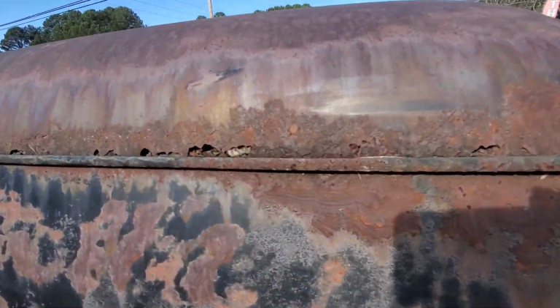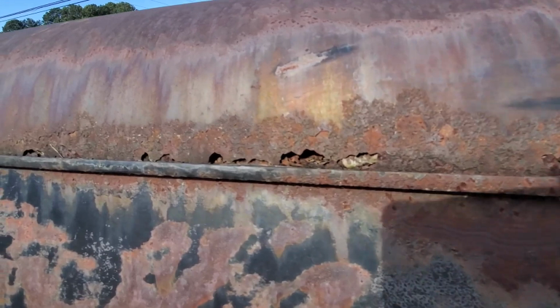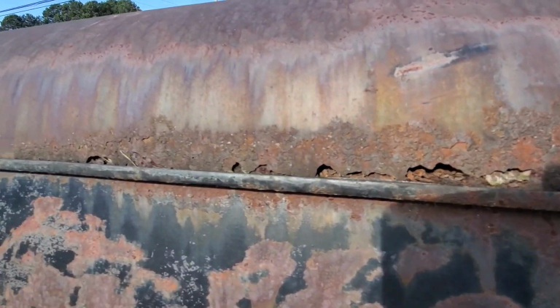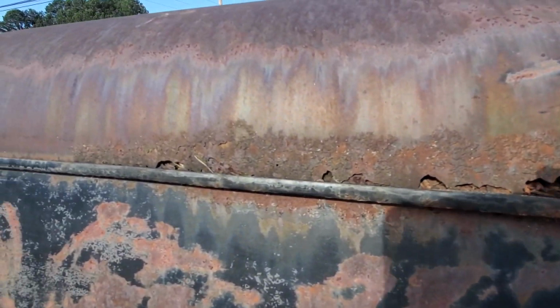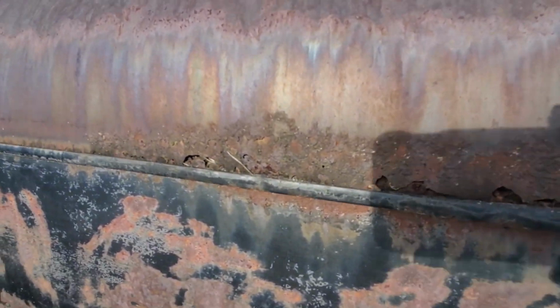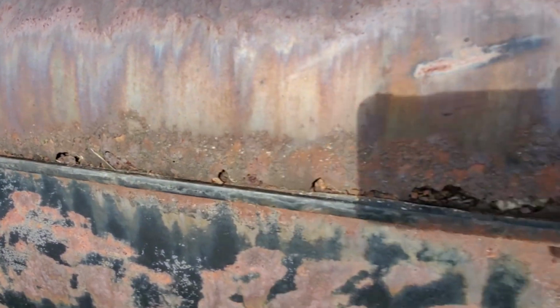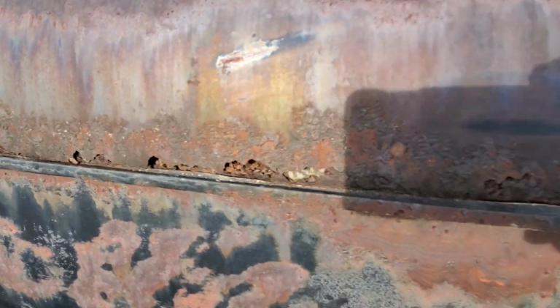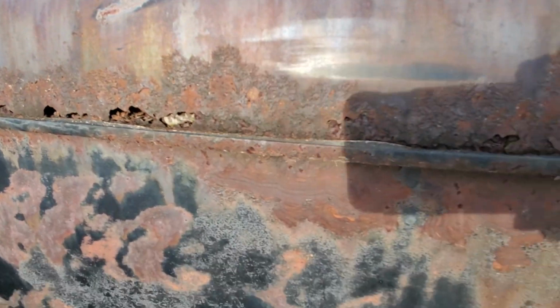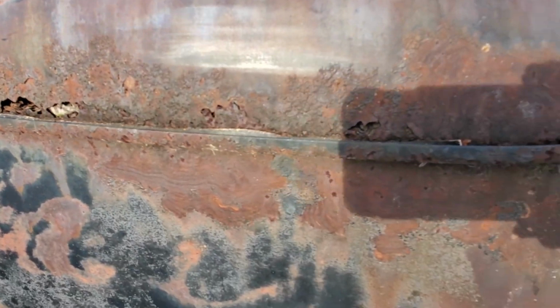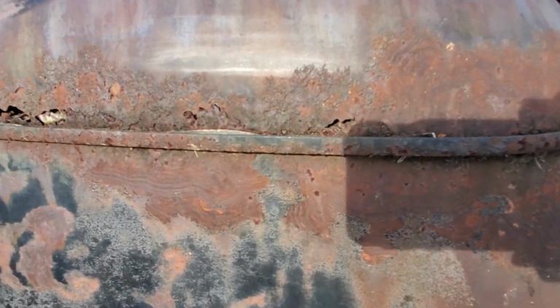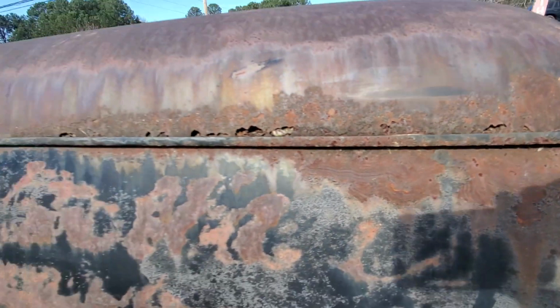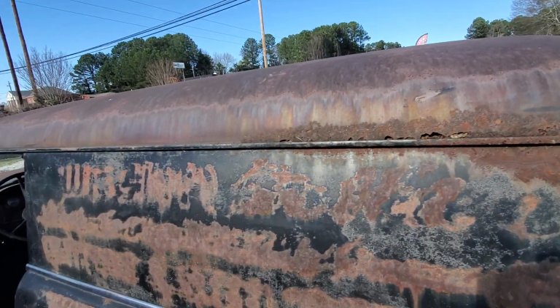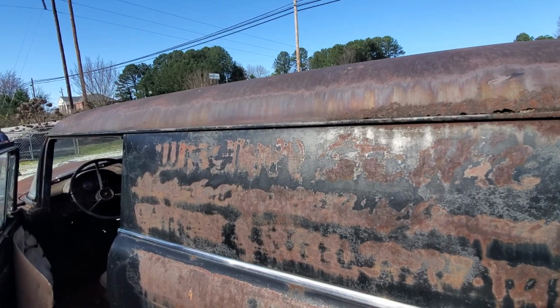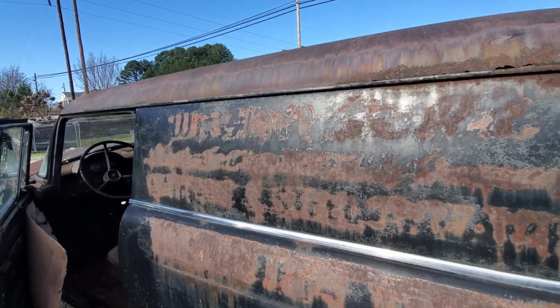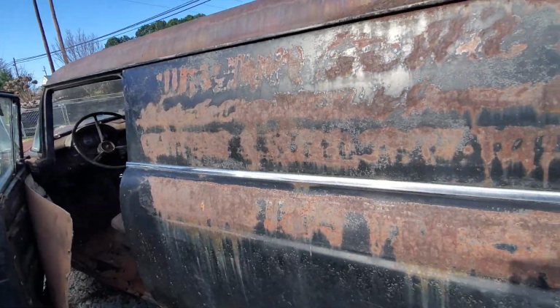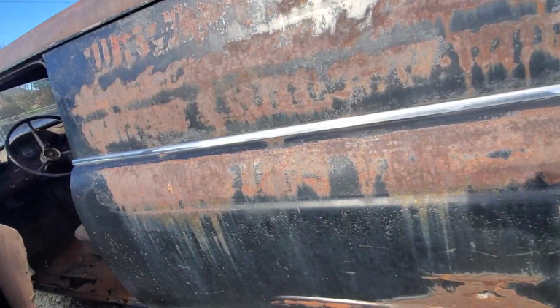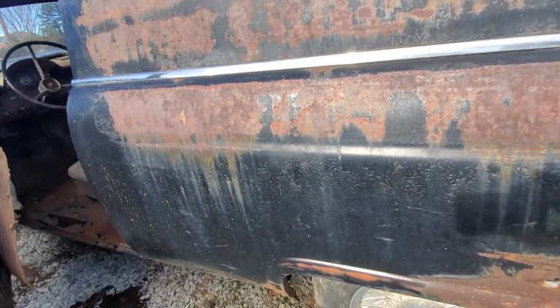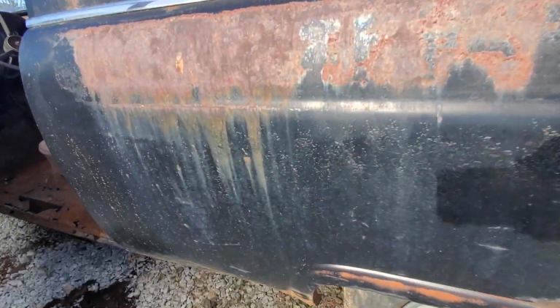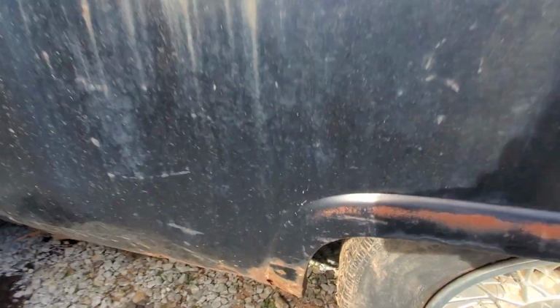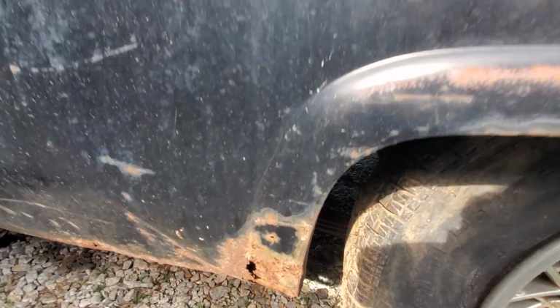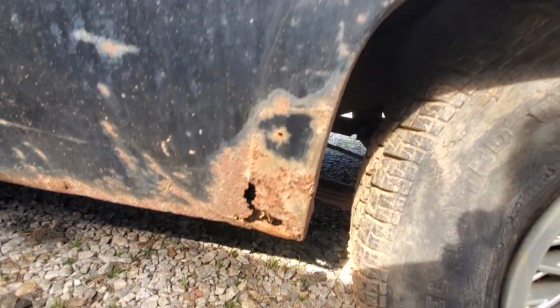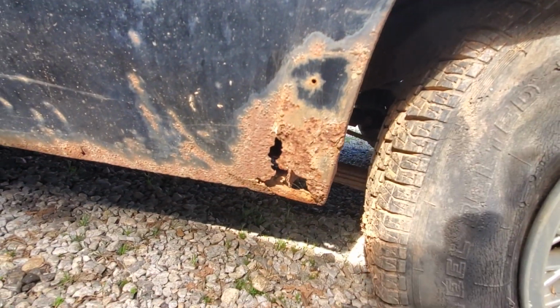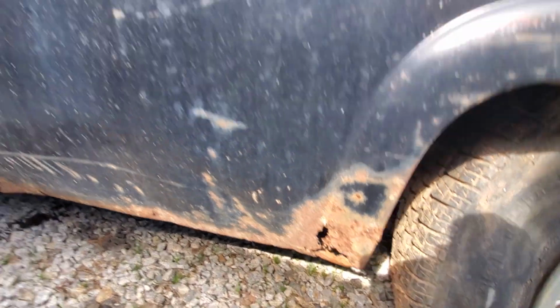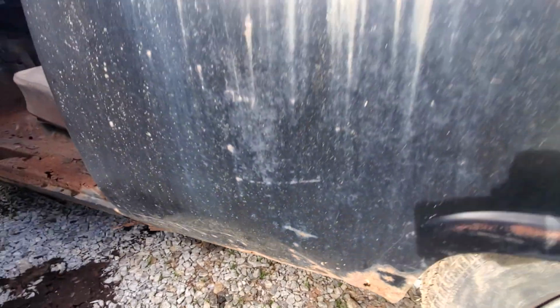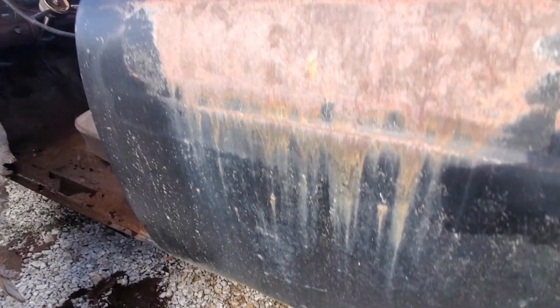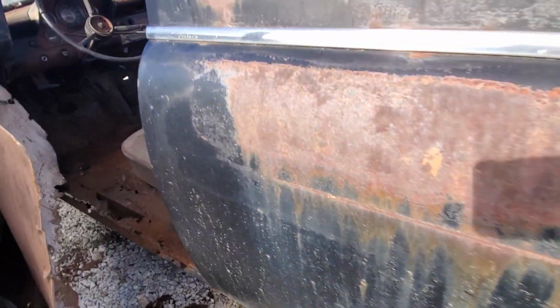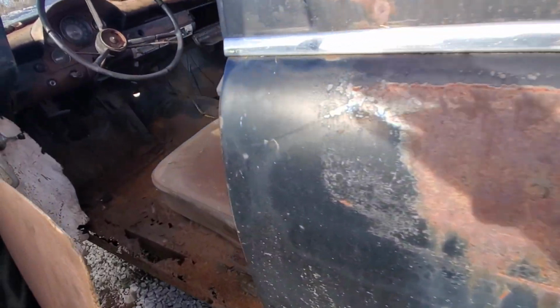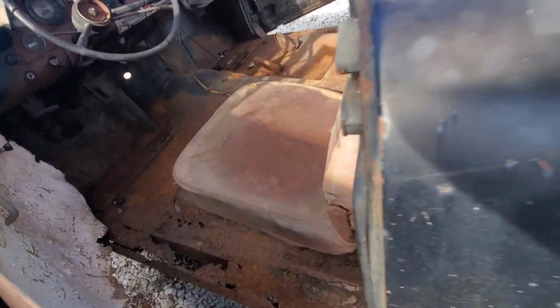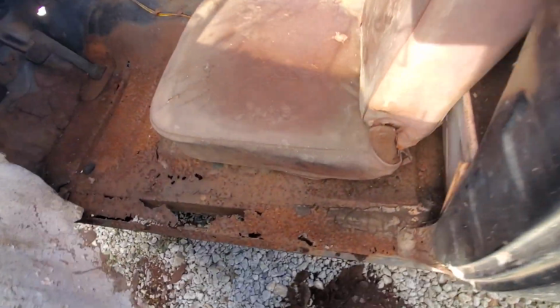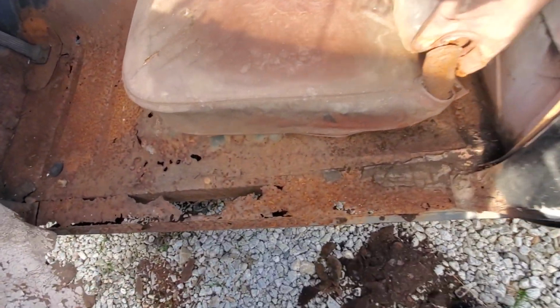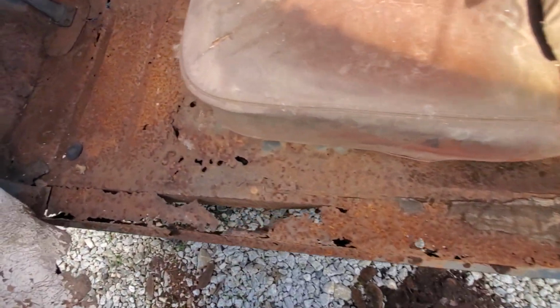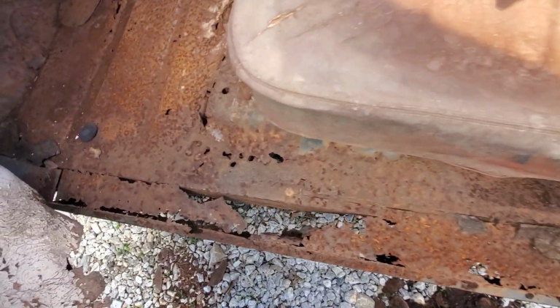It's more of that drip line right here — you can see it. That's on the driver's side. It's a rocker panel from the driver's side here.